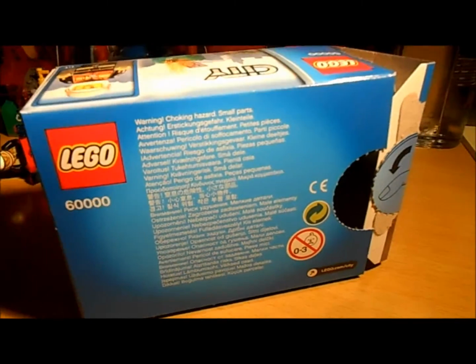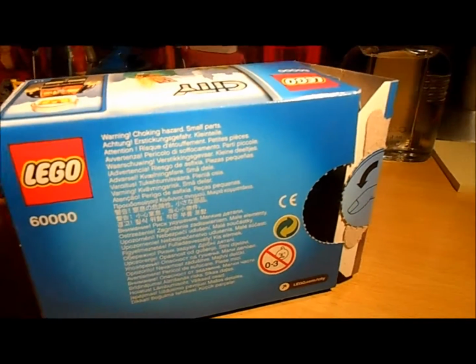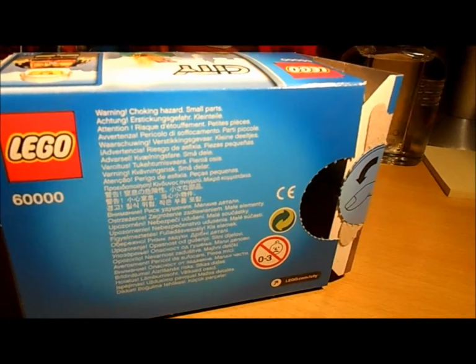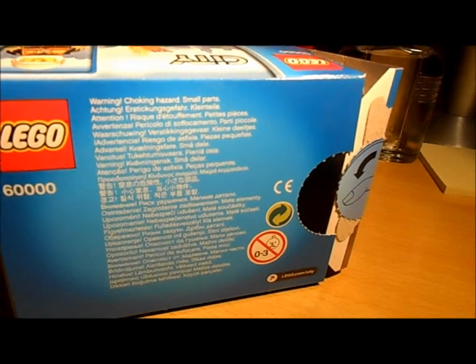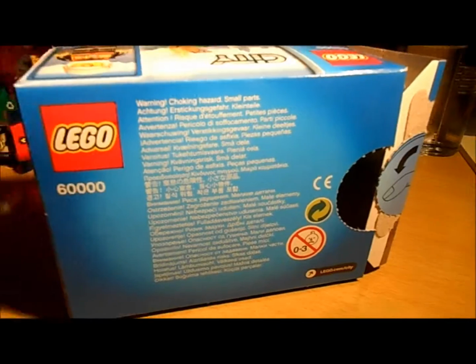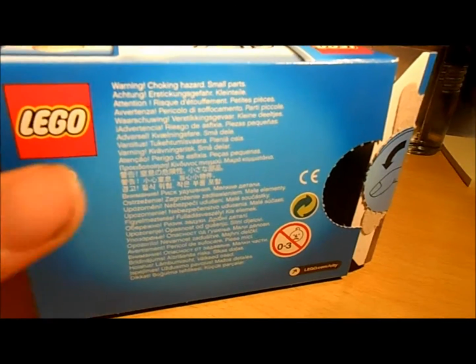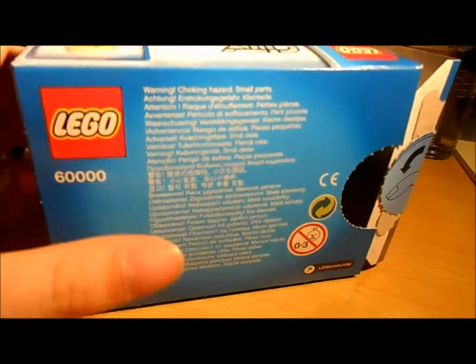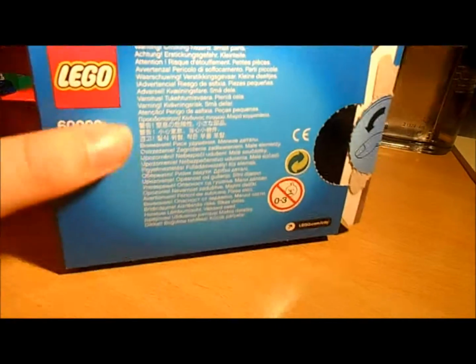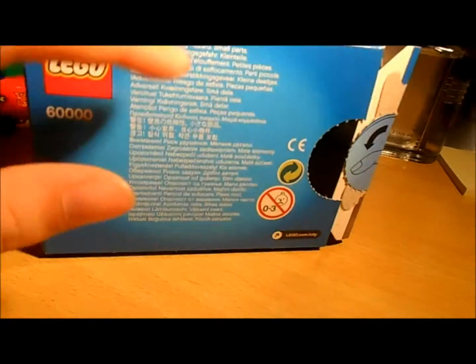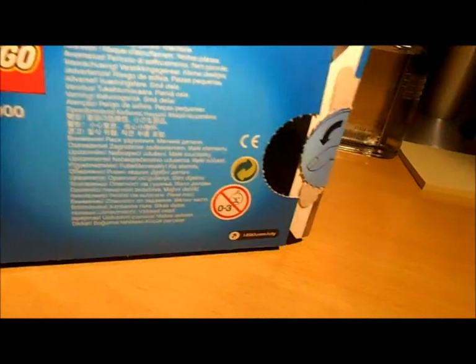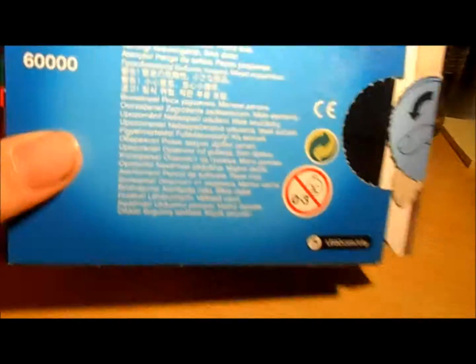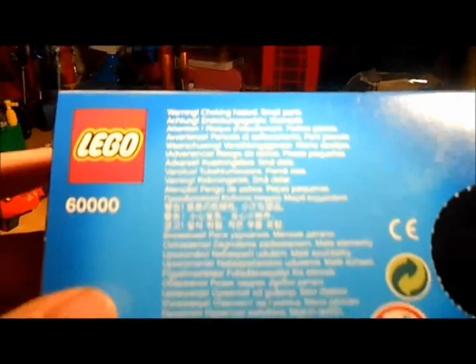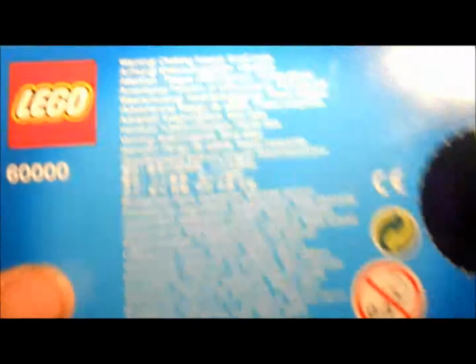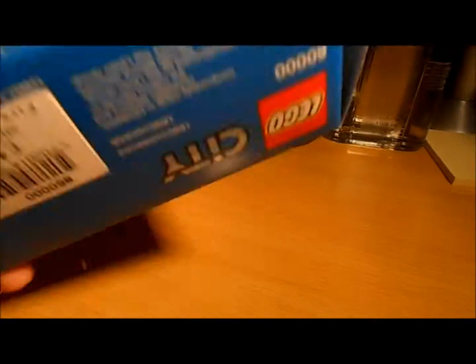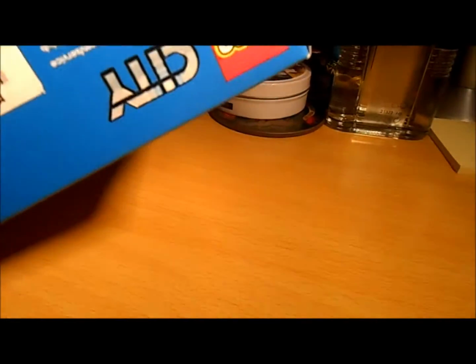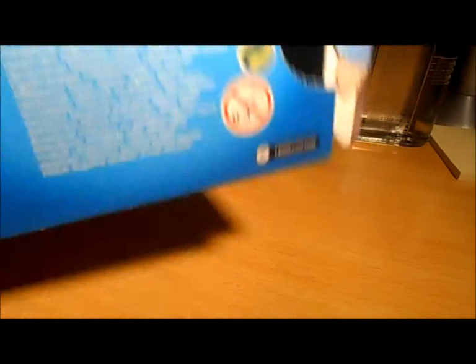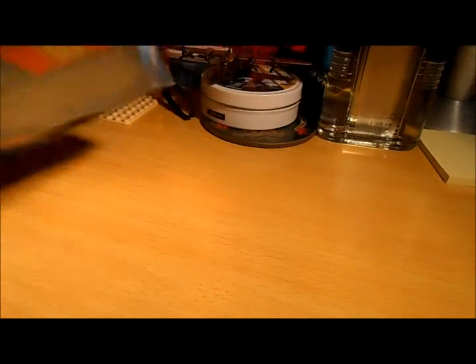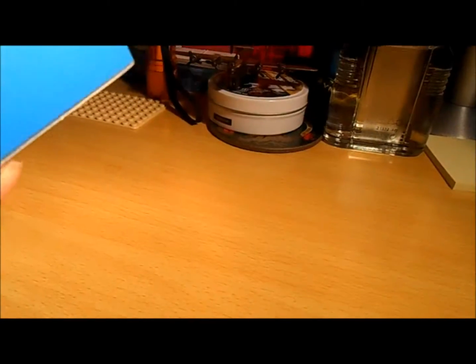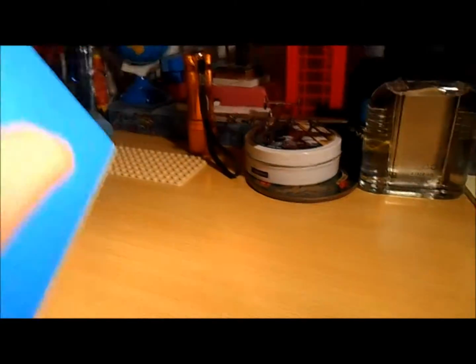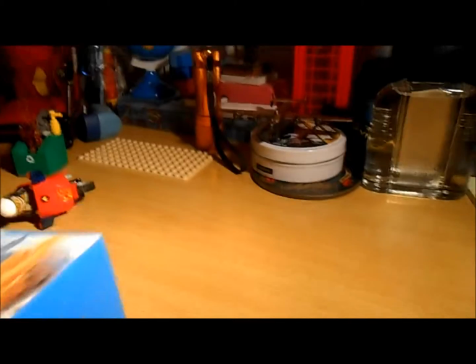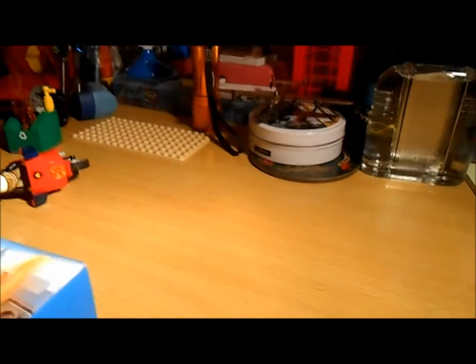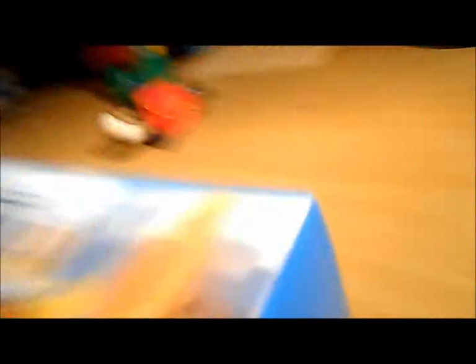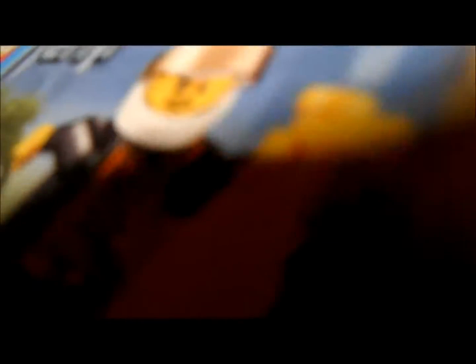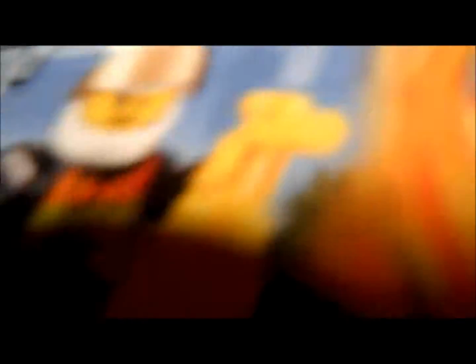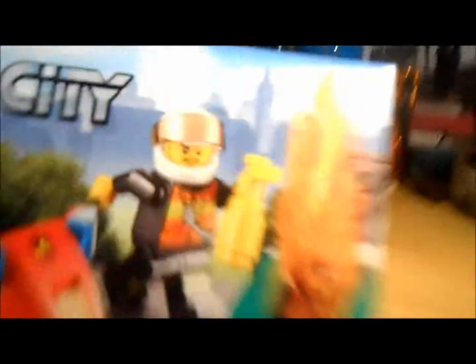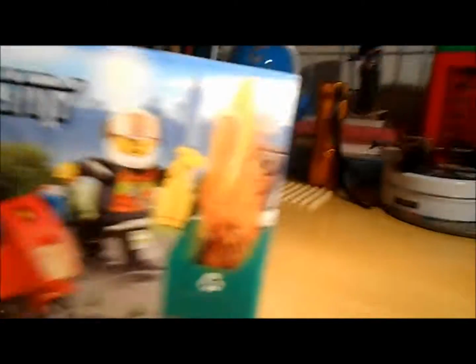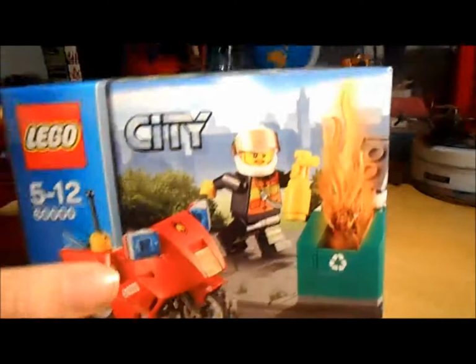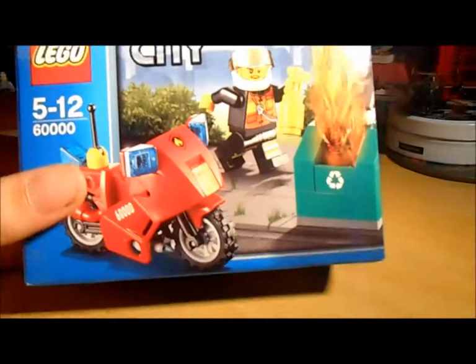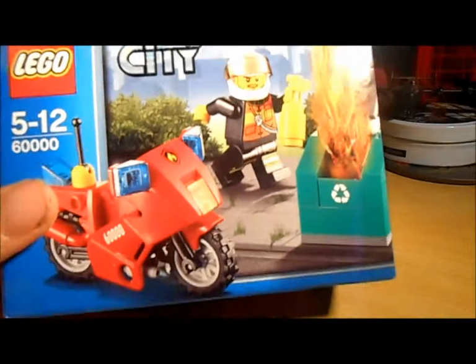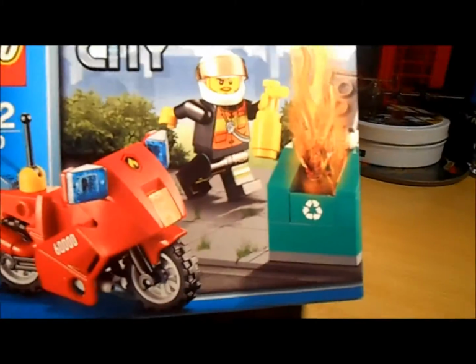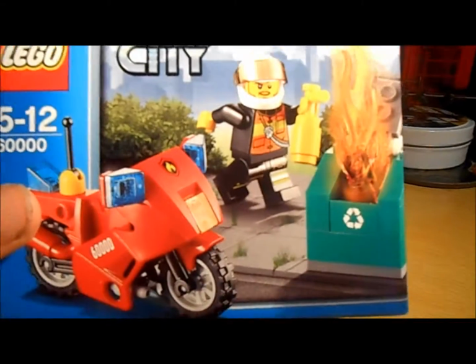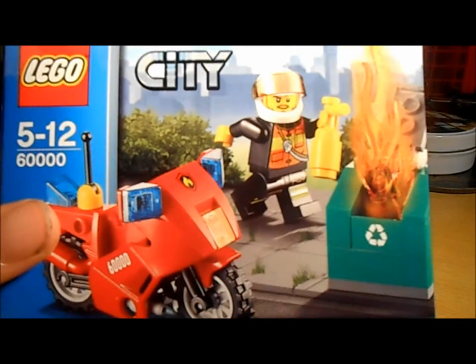On the back, because it's such a cheap £5 set, they don't put any kind of special police features — they just note the choking hazards and such. So yeah, that was my very quick review of the Lego City Motorcycle.